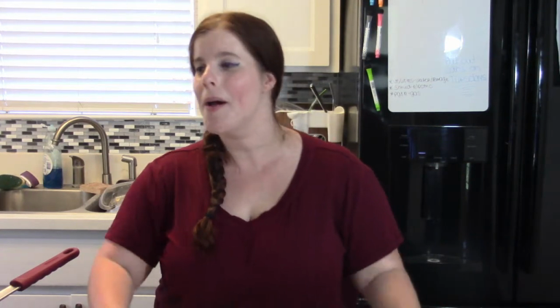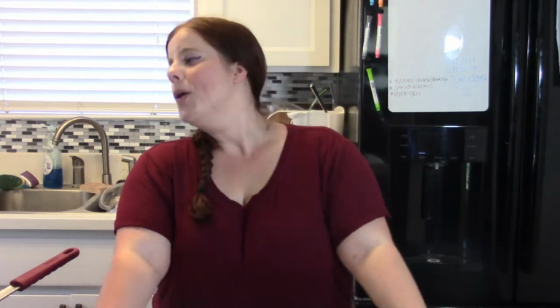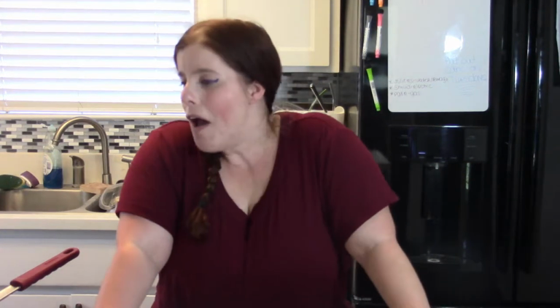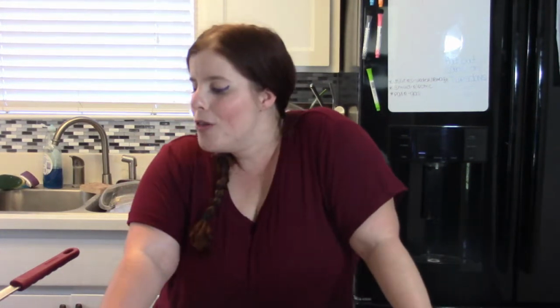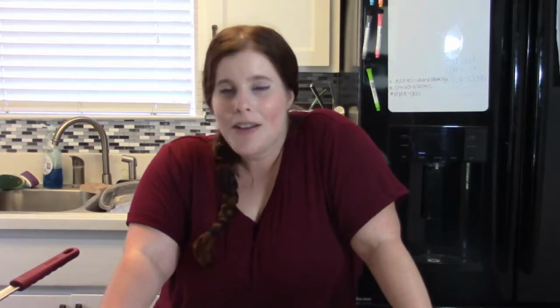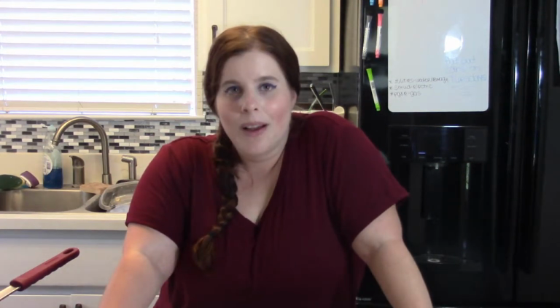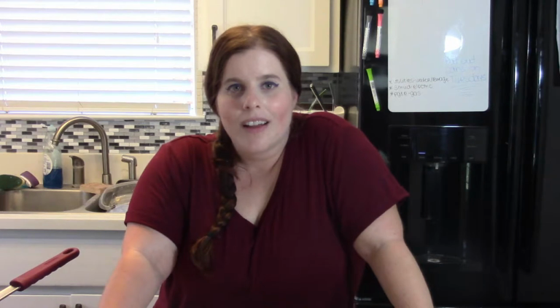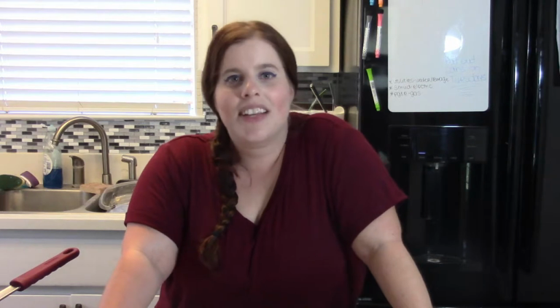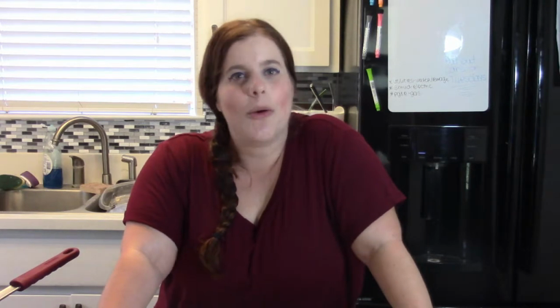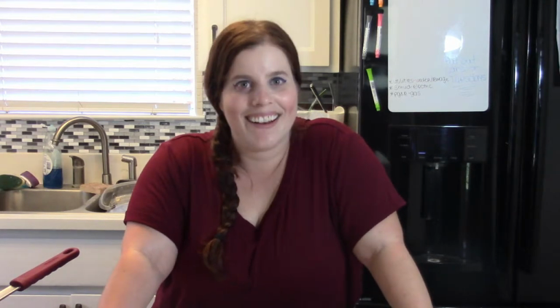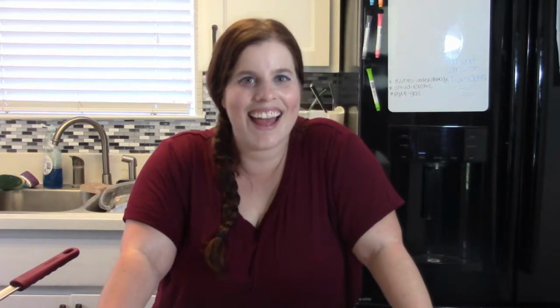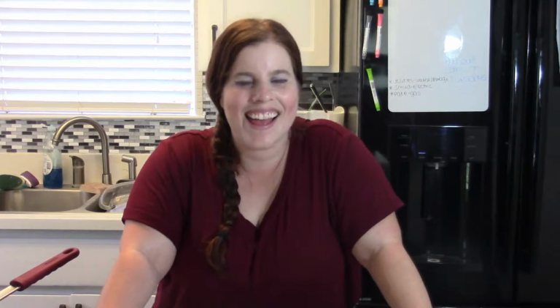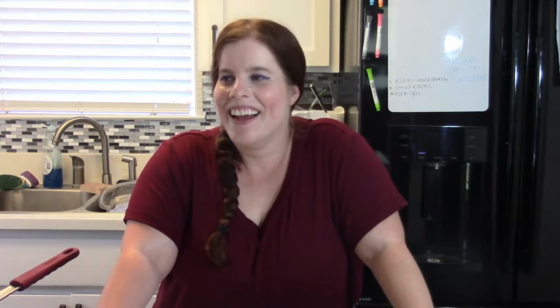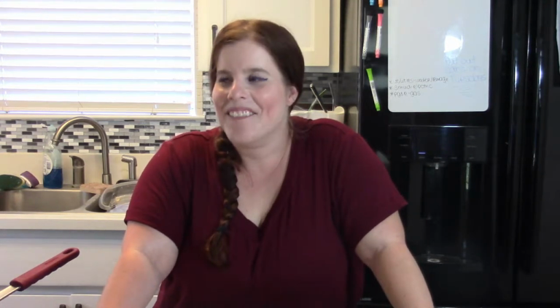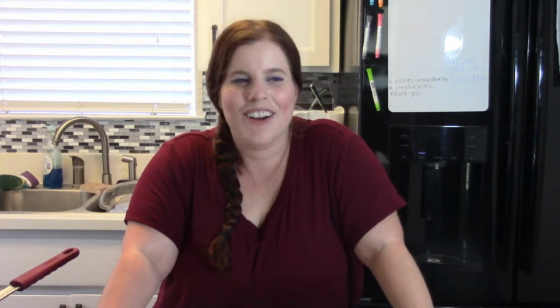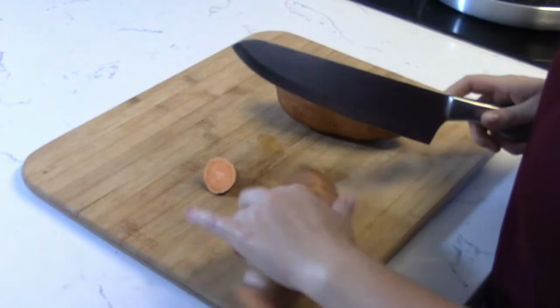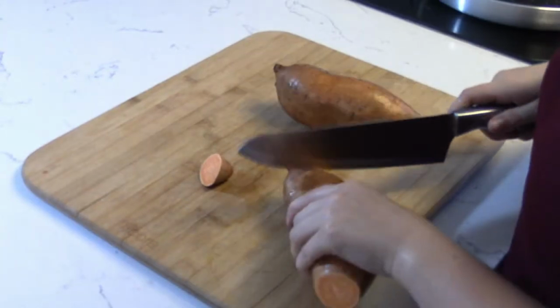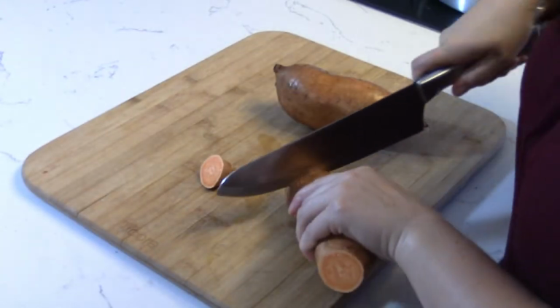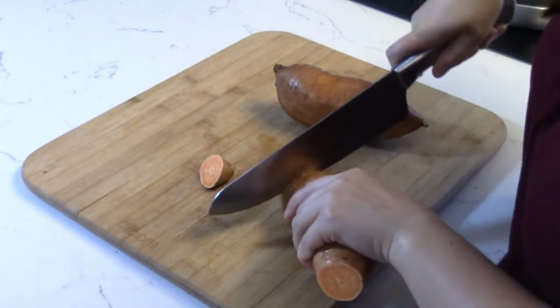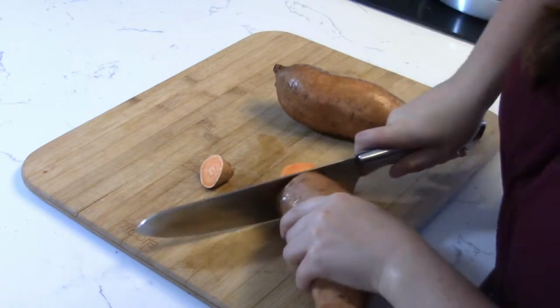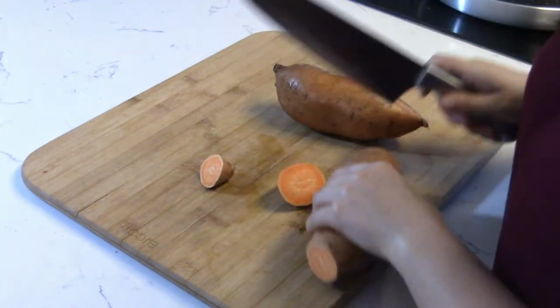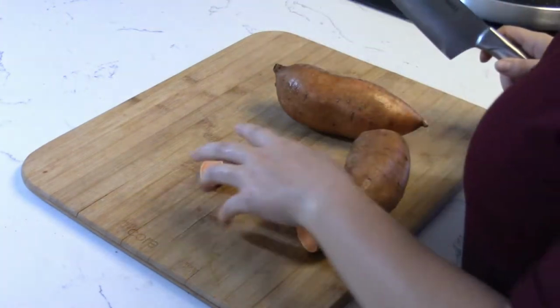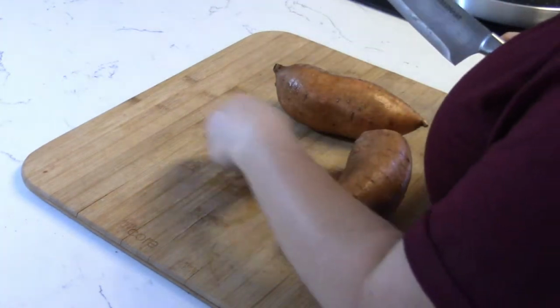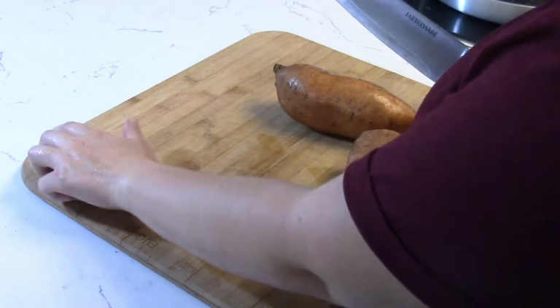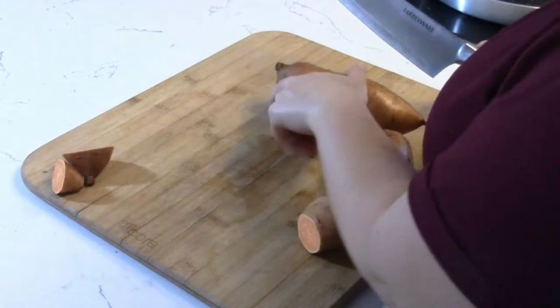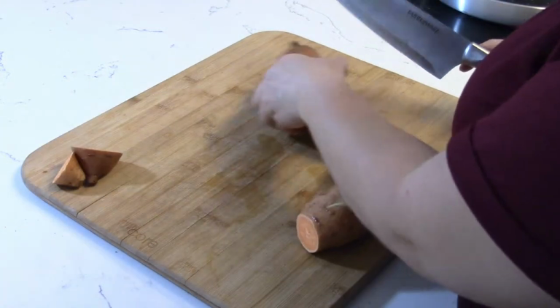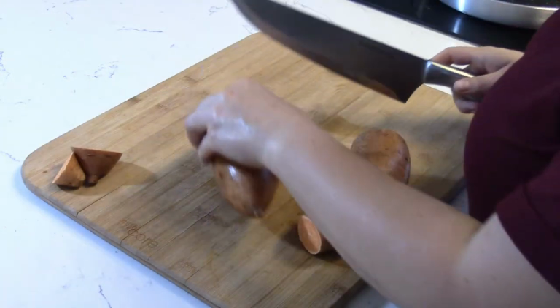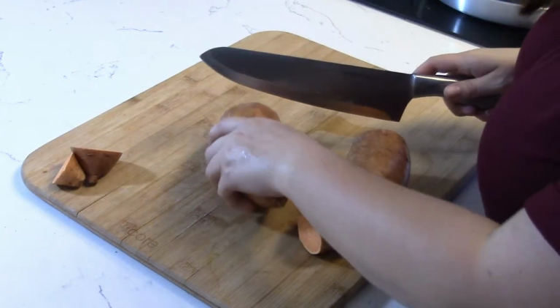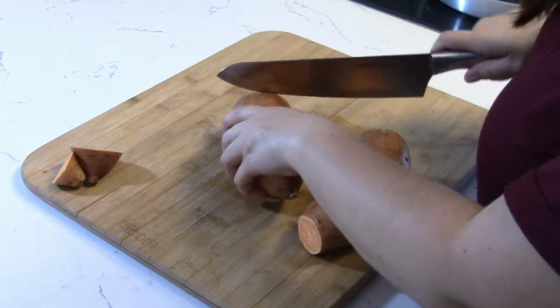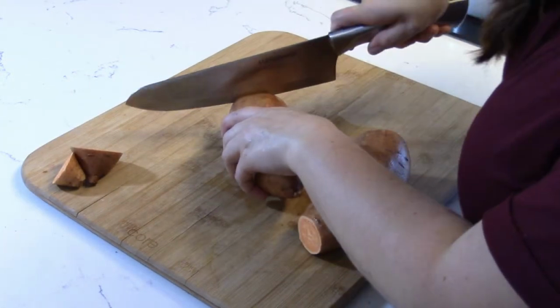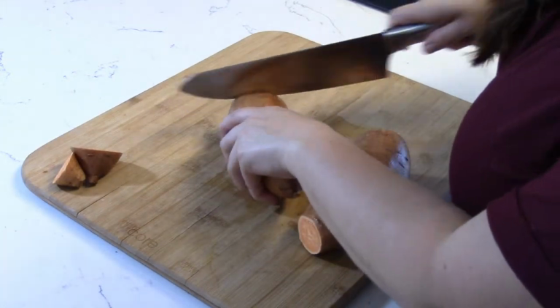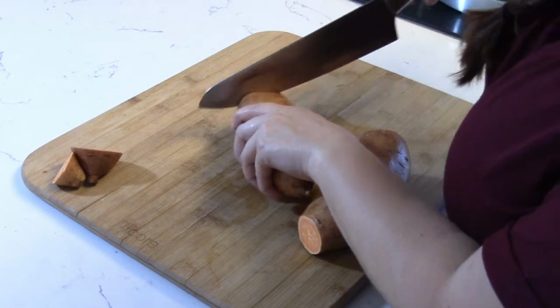So without further ado, let's get grilling. I think I'm clever. Okay, so I just realized I don't have the smoky barbecue rub needed for this.